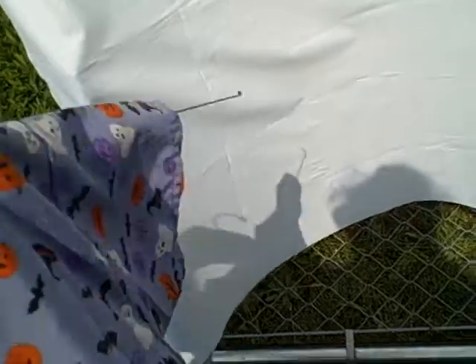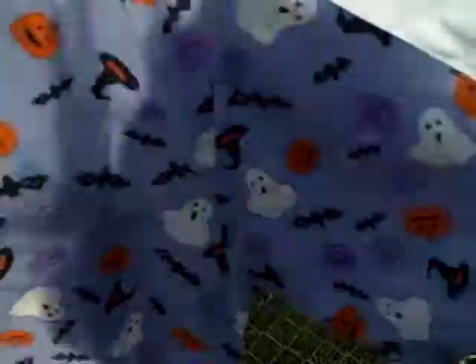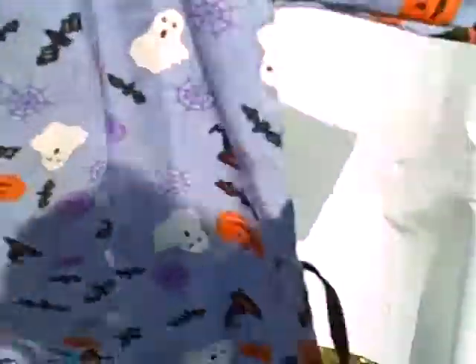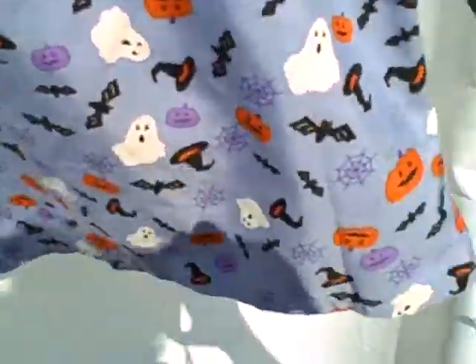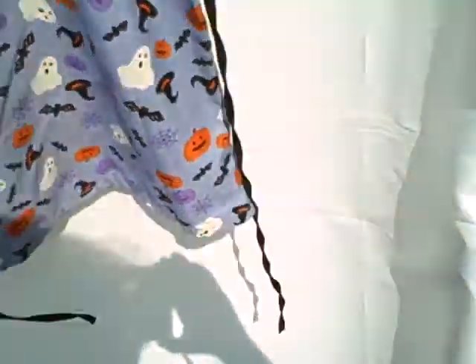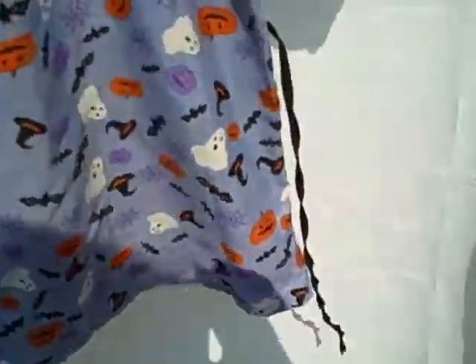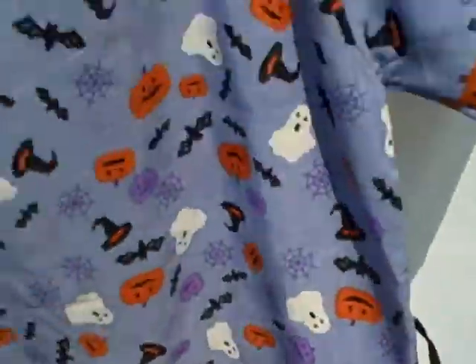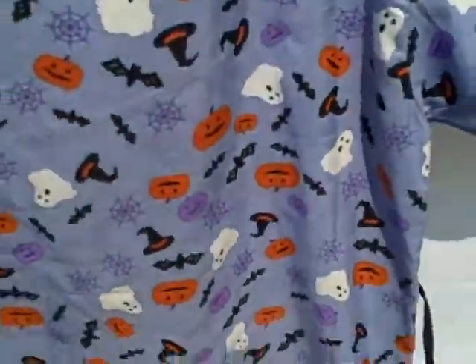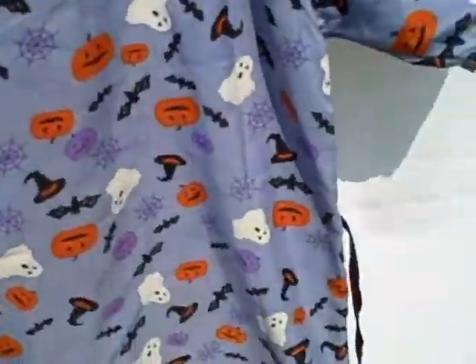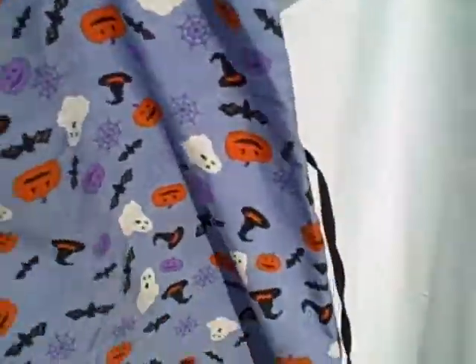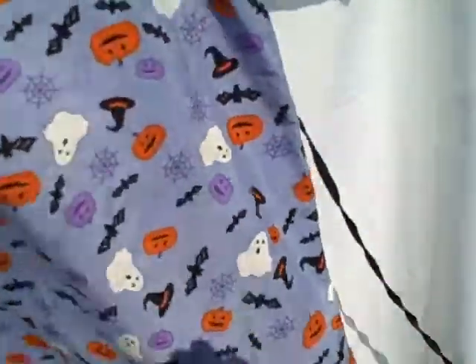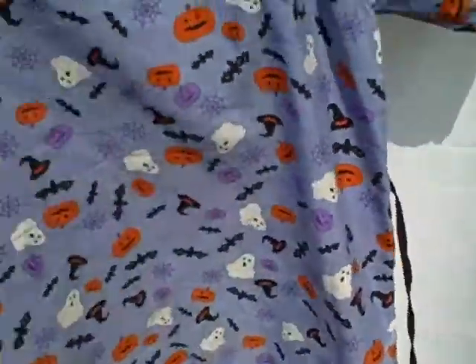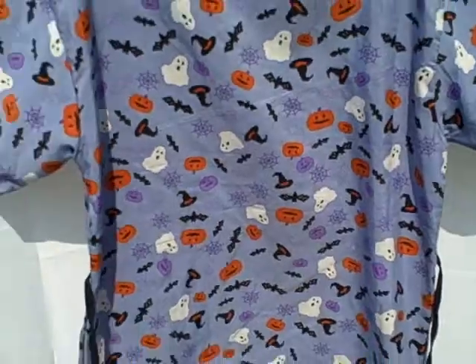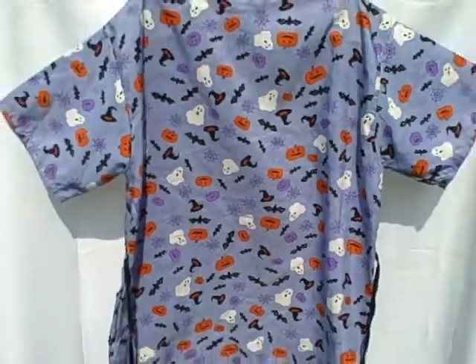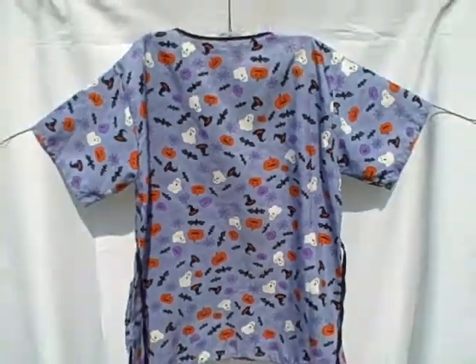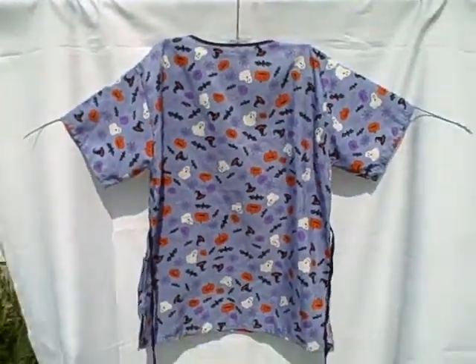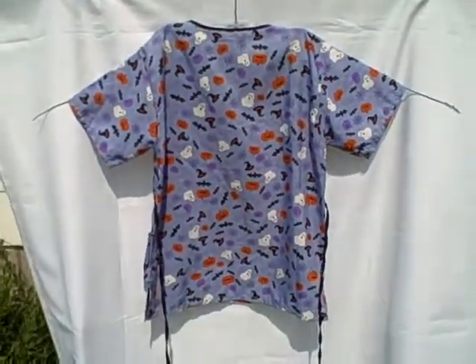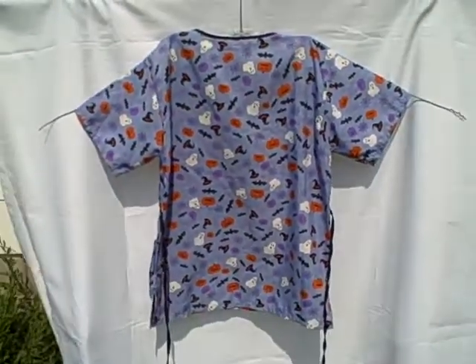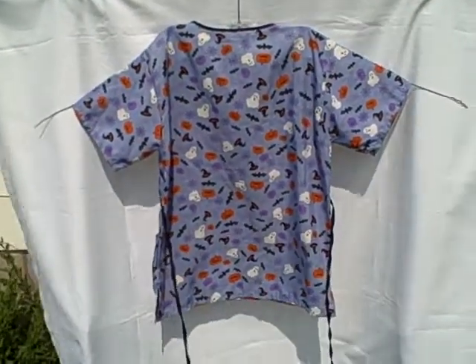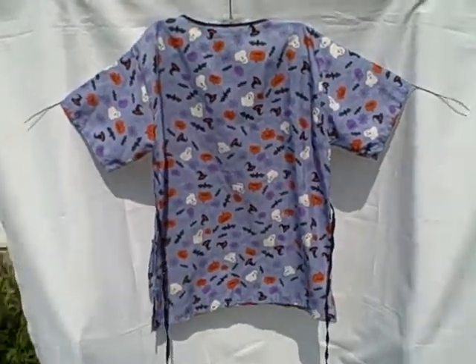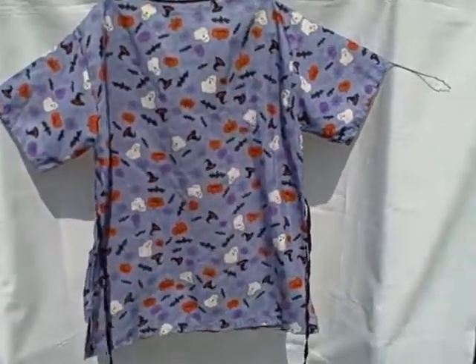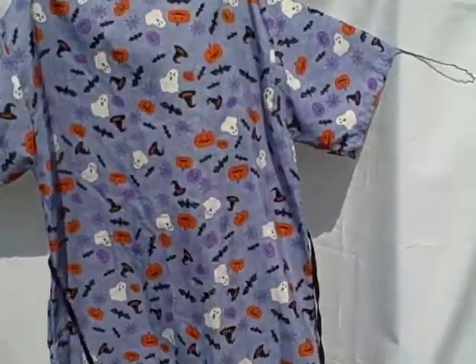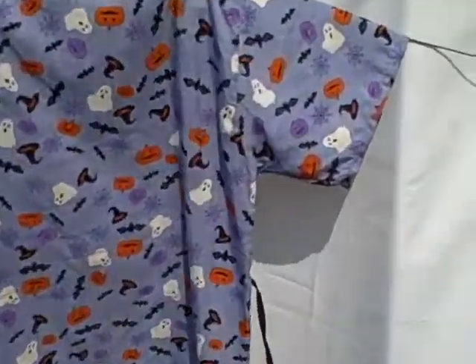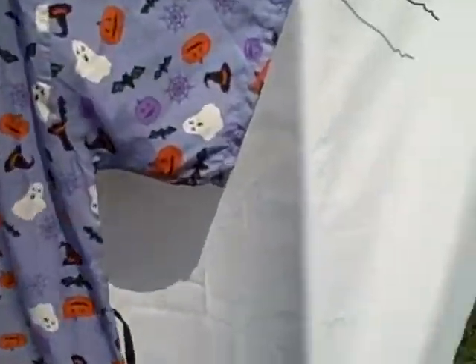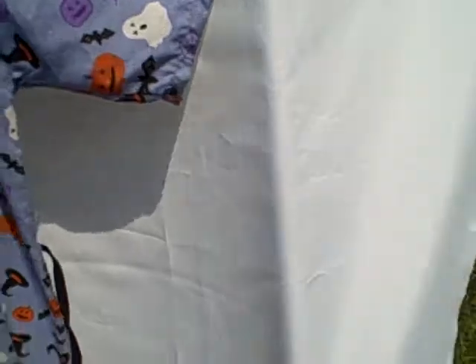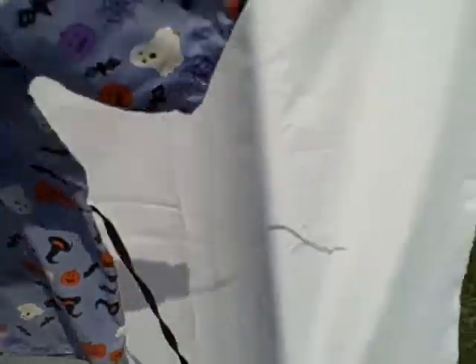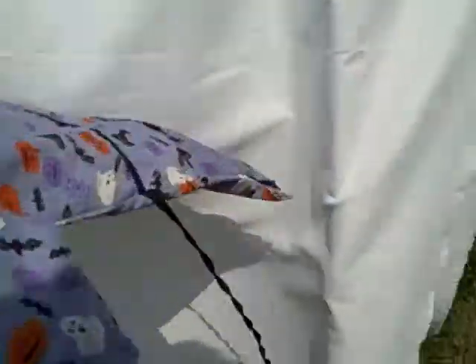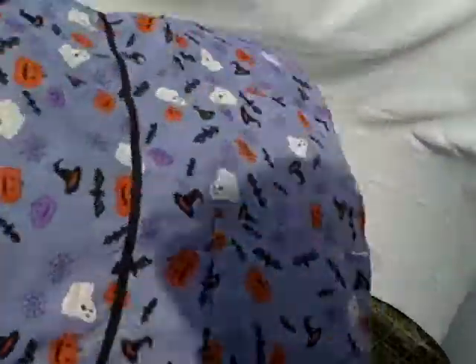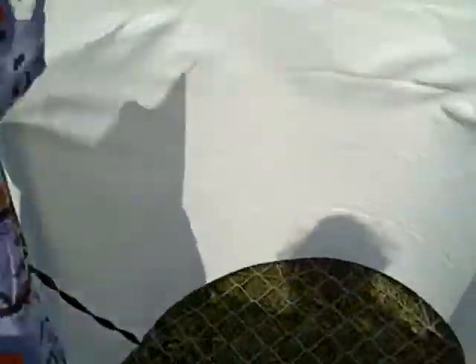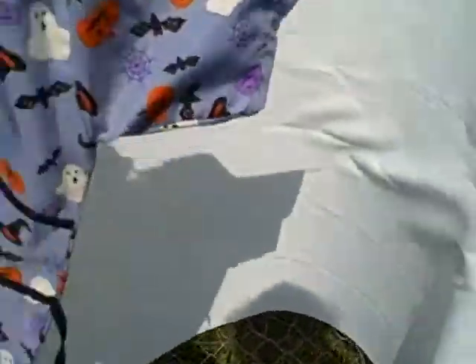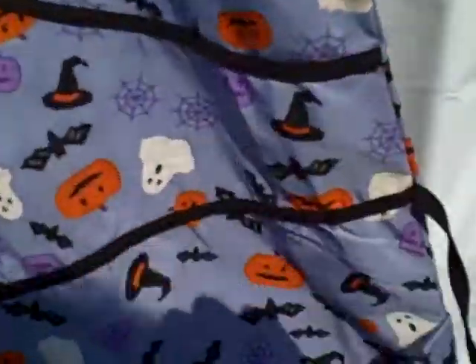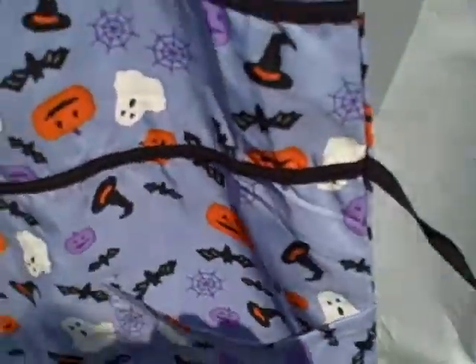Here's what the backside looks like. It does have a tie that you can tie in the back or the front.